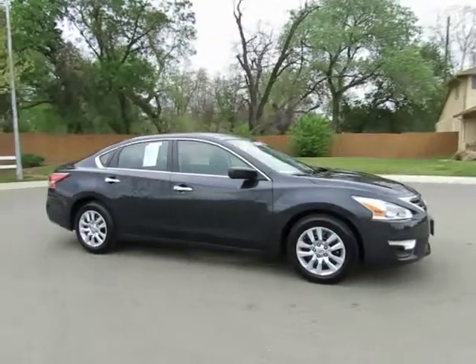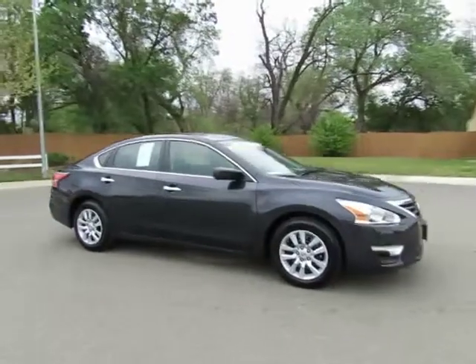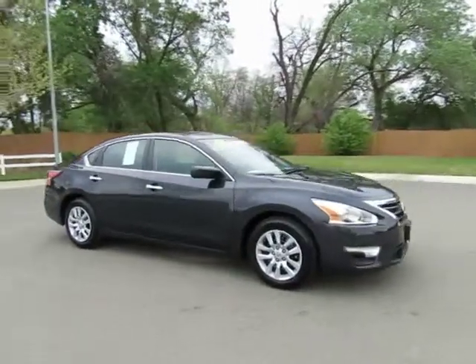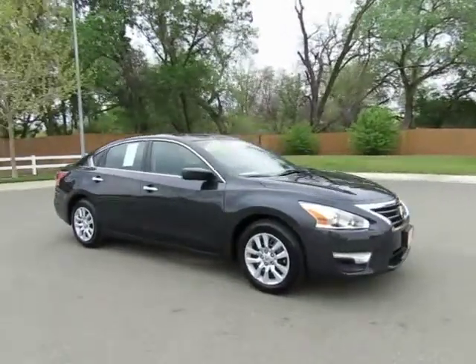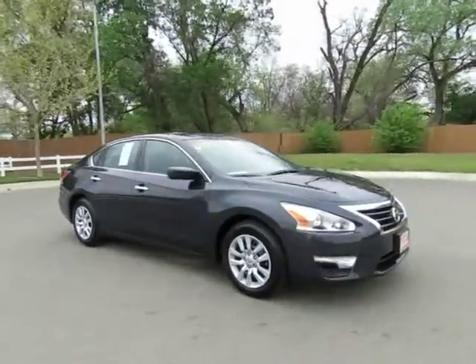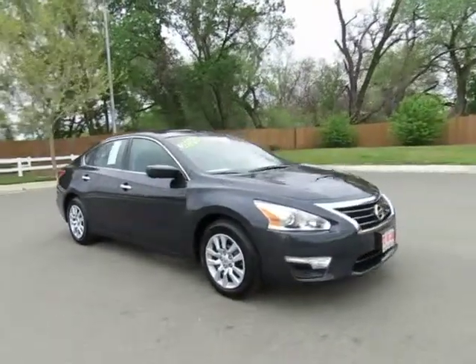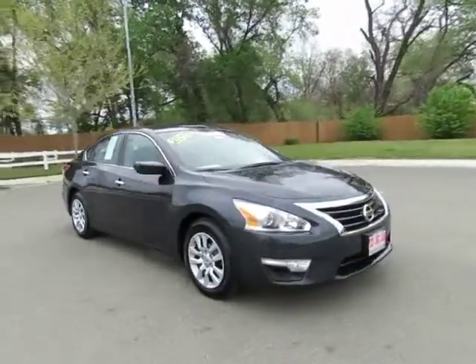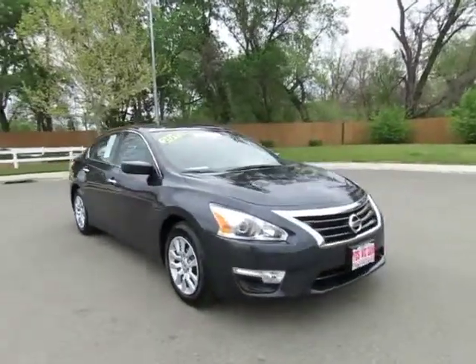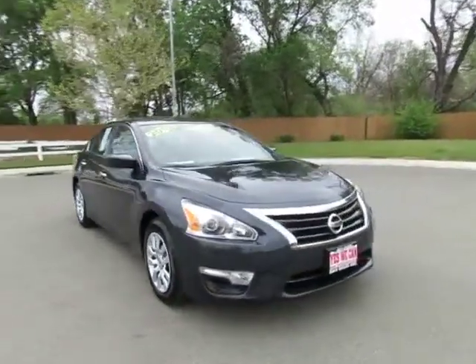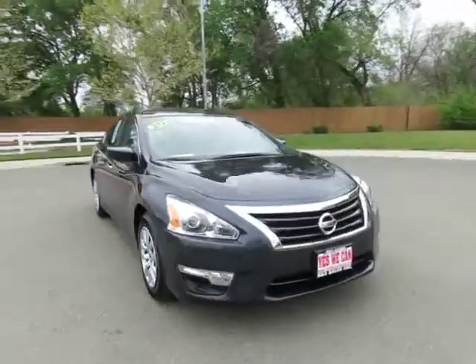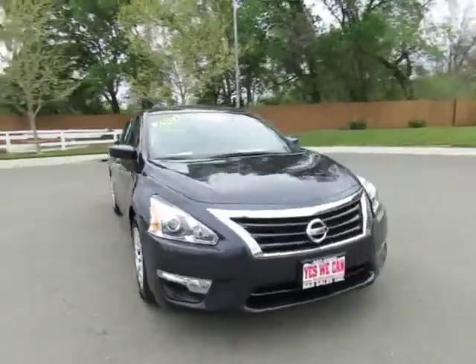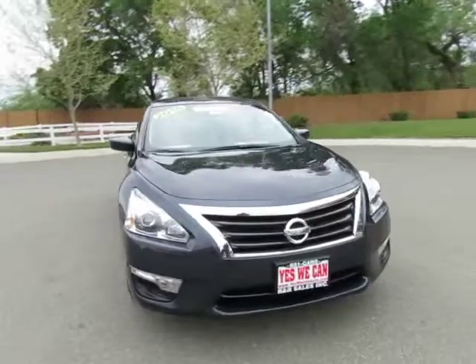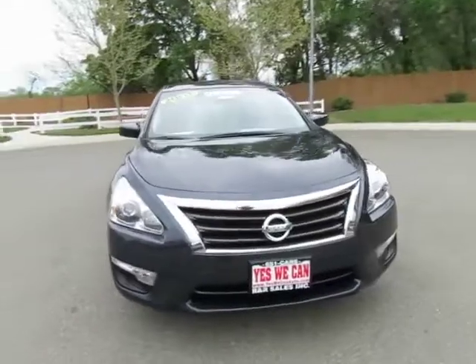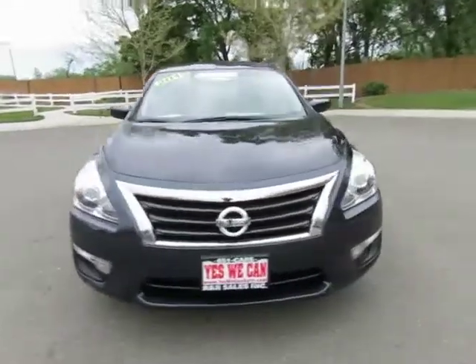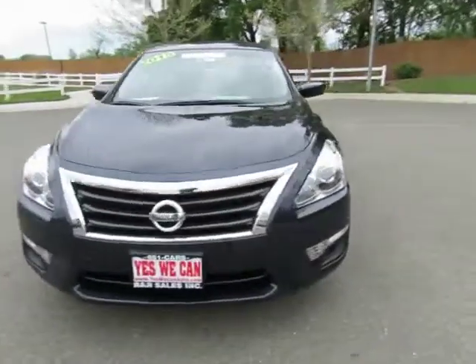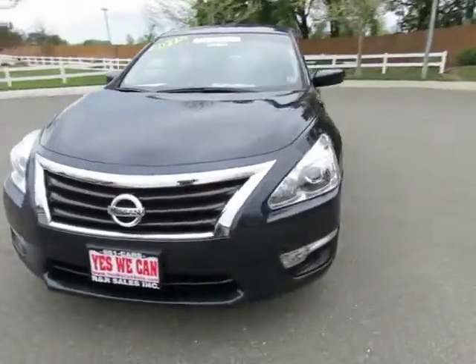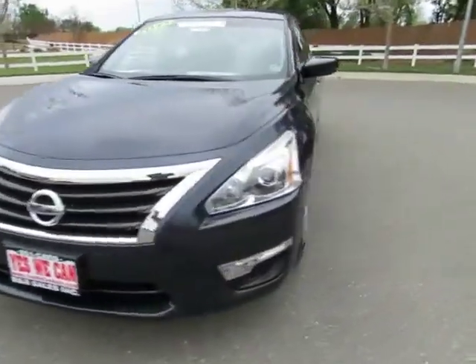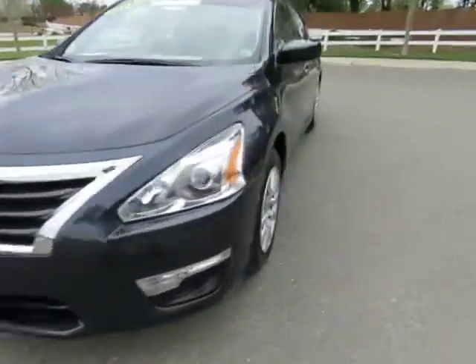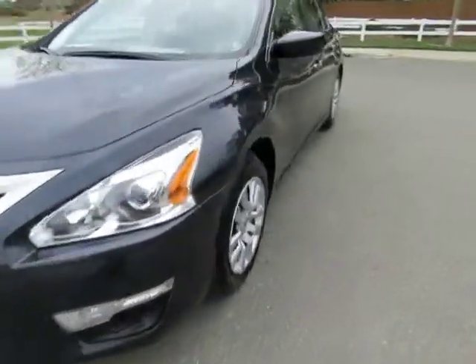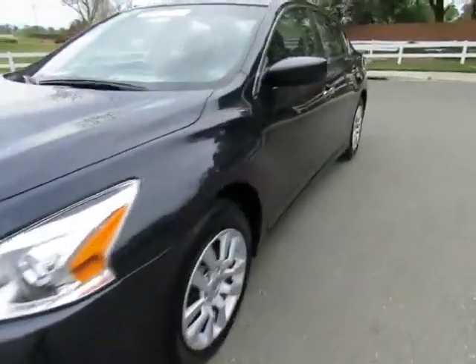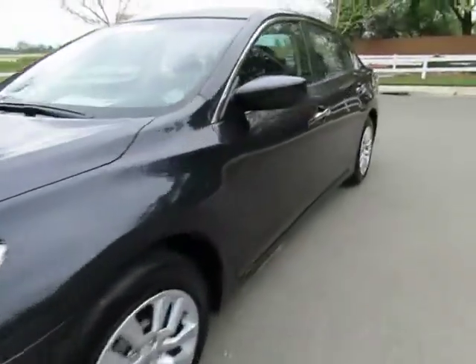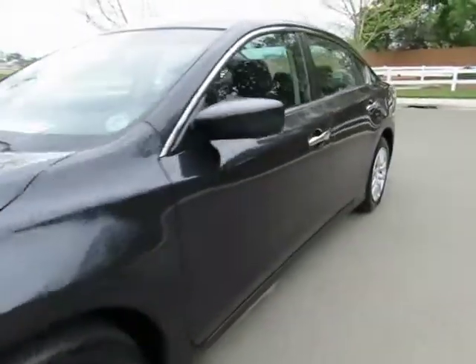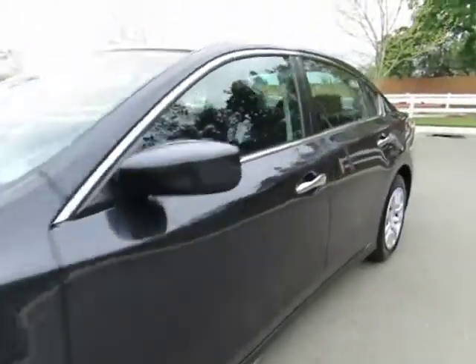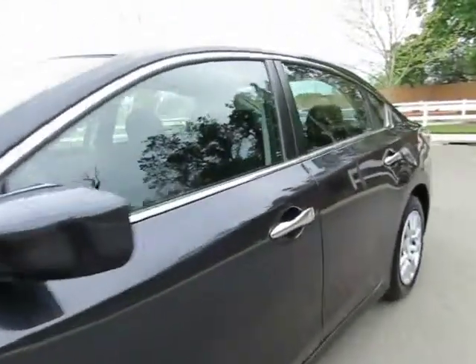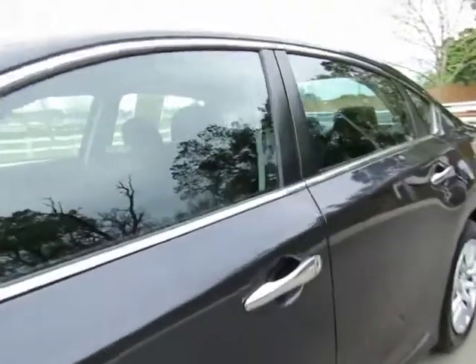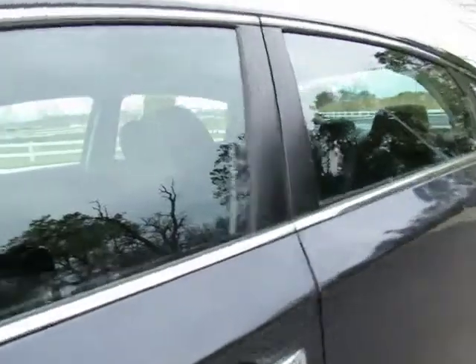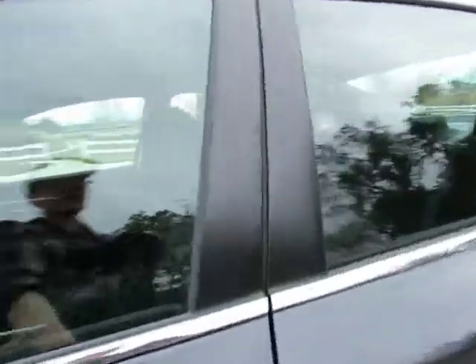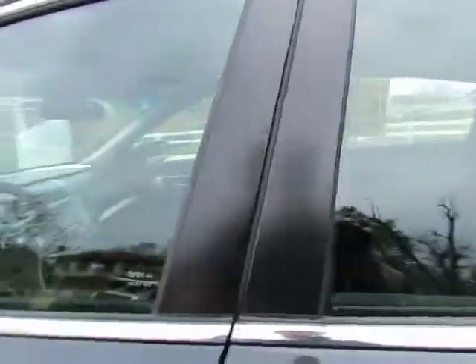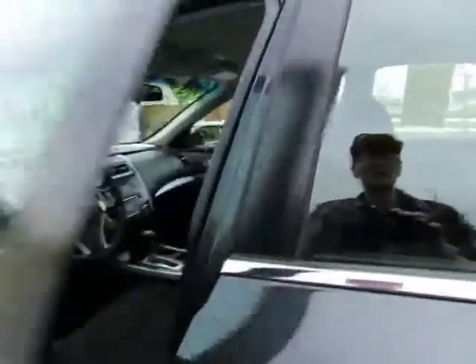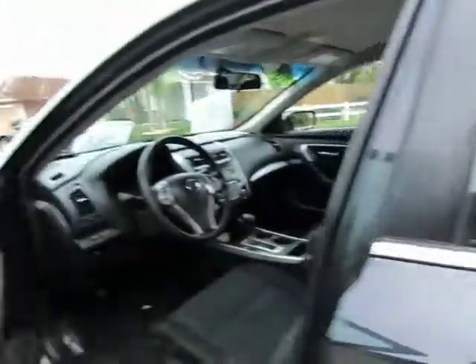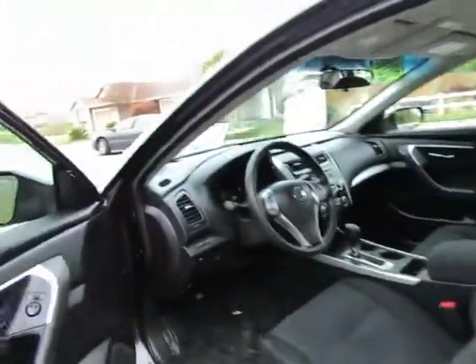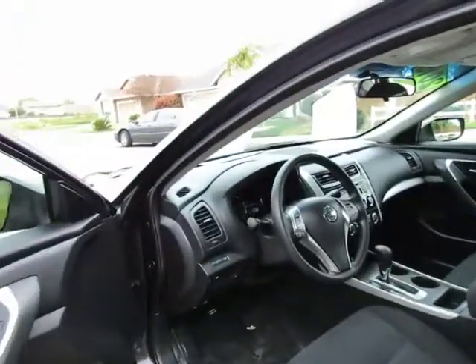We have two locations to serve you, so stop on by and take a look at the 2015 Nissan Altima certified pre-owned vehicle, which has gone through a 115-point safety inspection and comes with a three-month and 3,000-mile warranty.